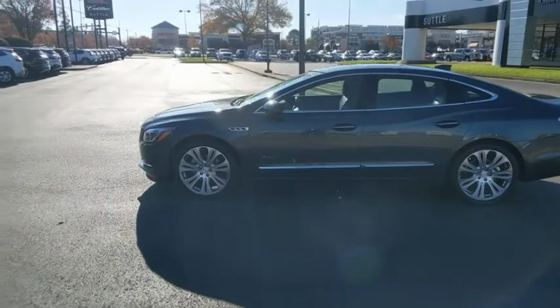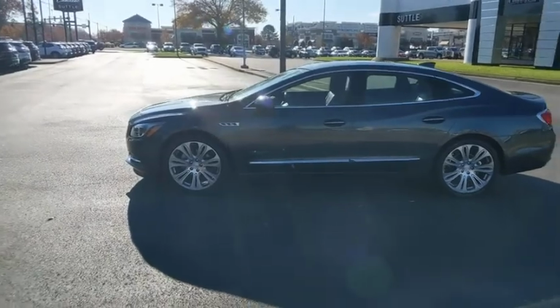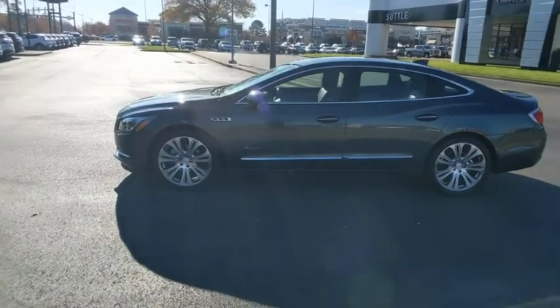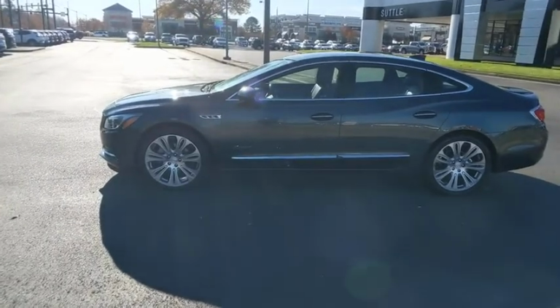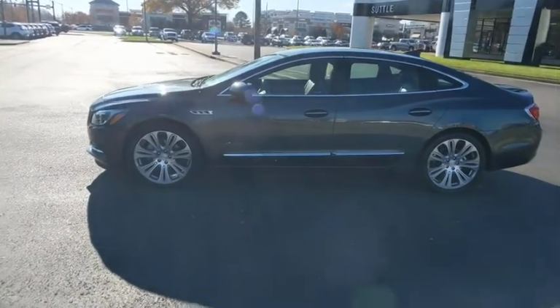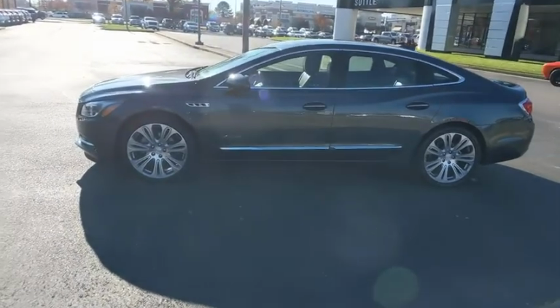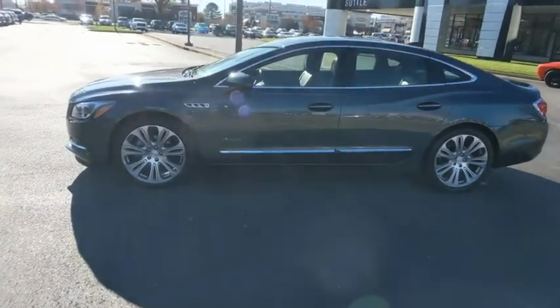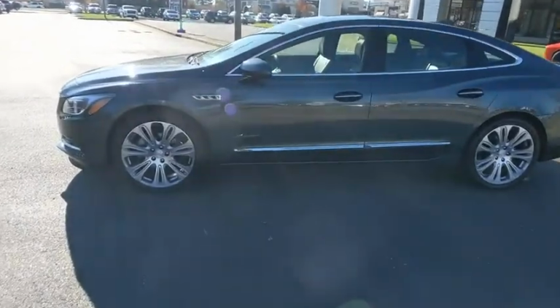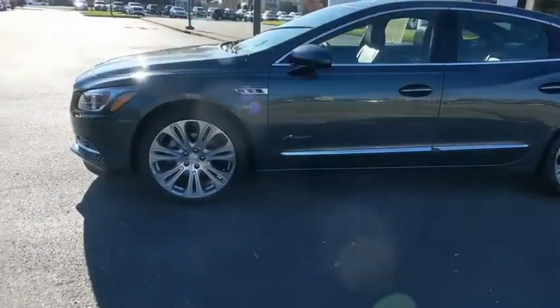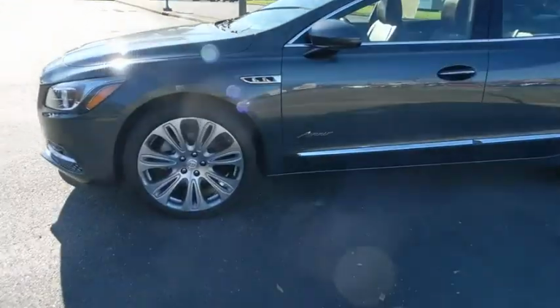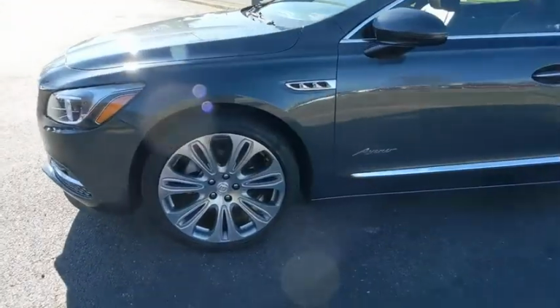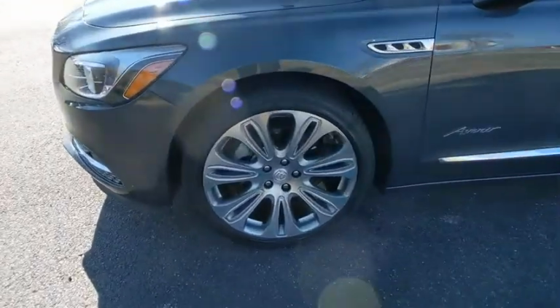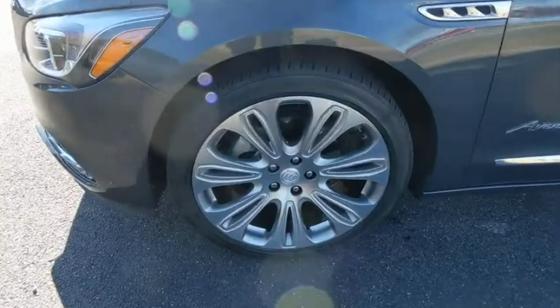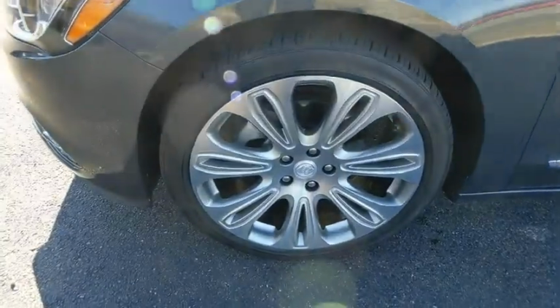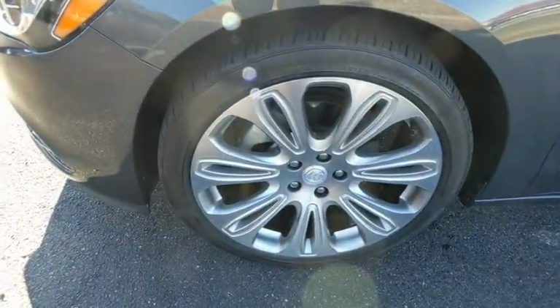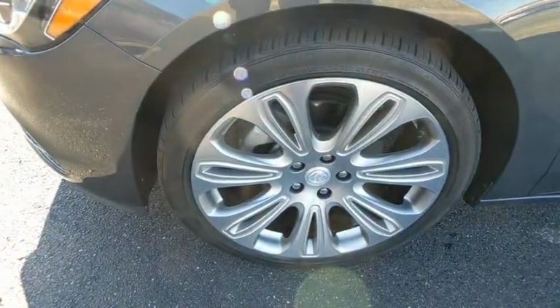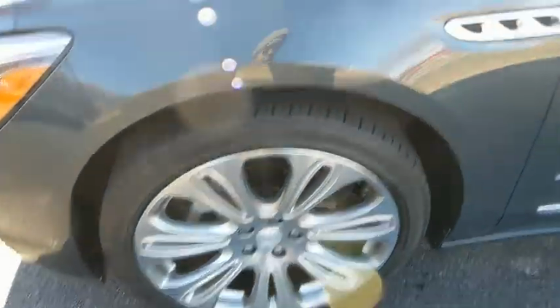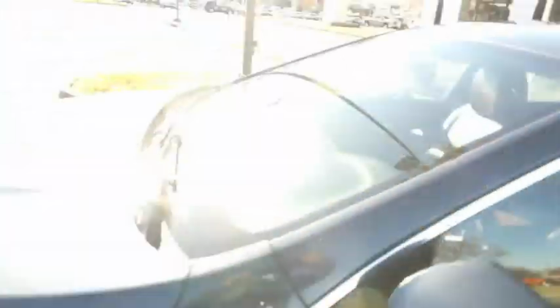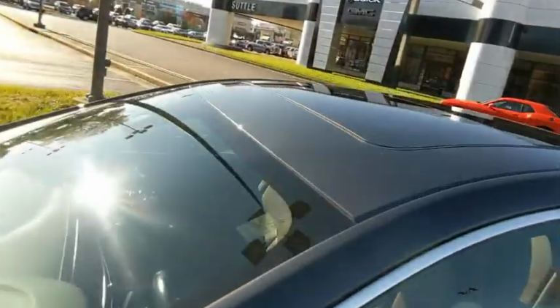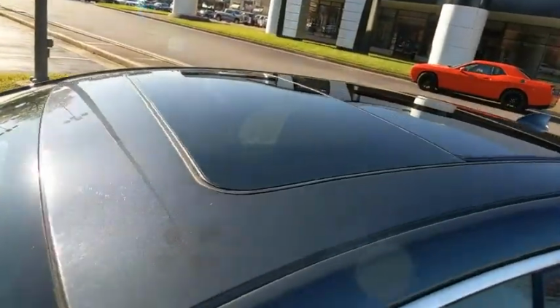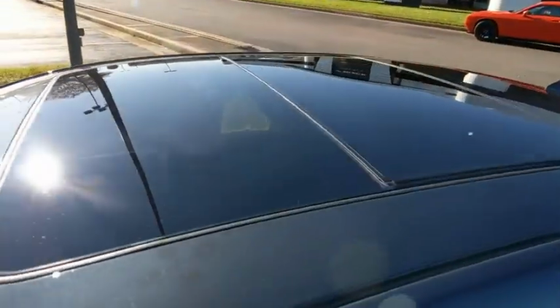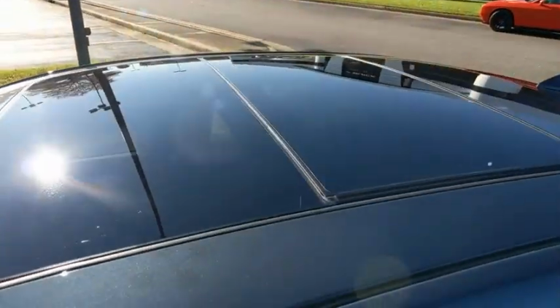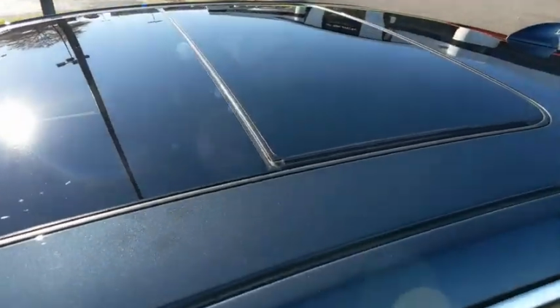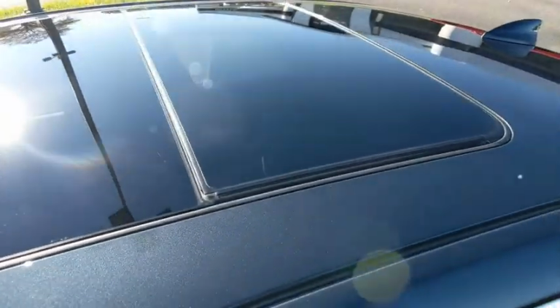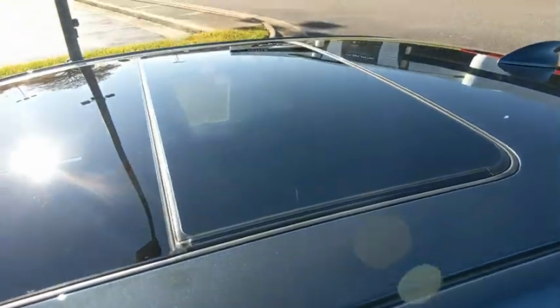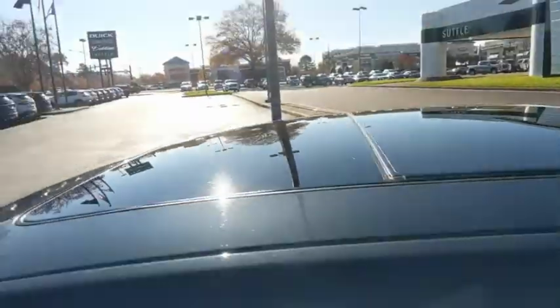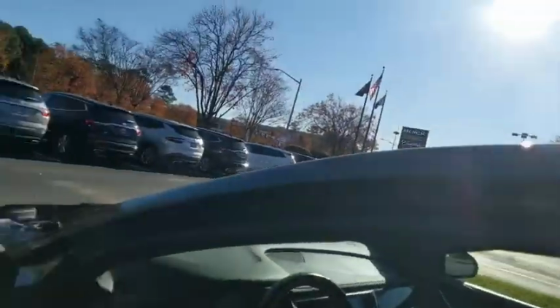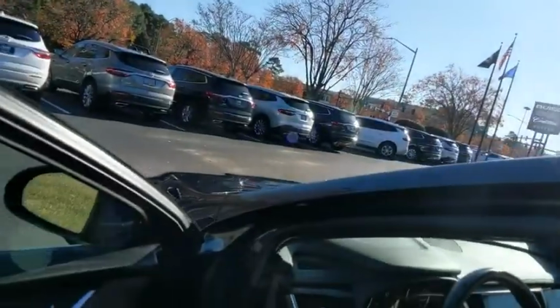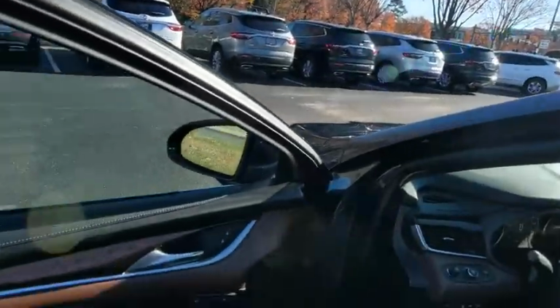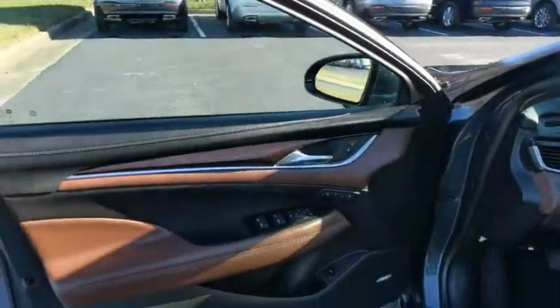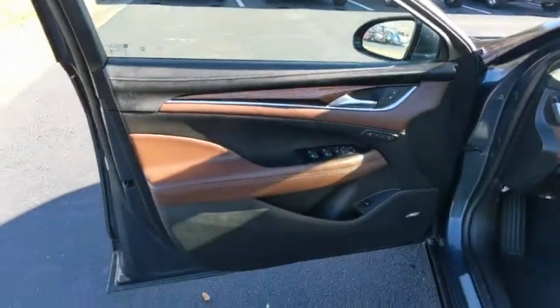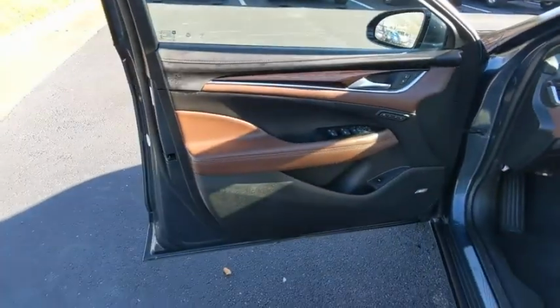Universal garage door opener, center armrest, power windows, rear window defroster, fog lights, security system, electronic stability control, heated front seats, heated steering wheel, trip computer, driver and front passenger heated seats, and panic alarm.